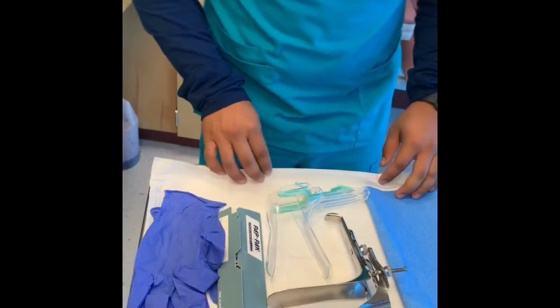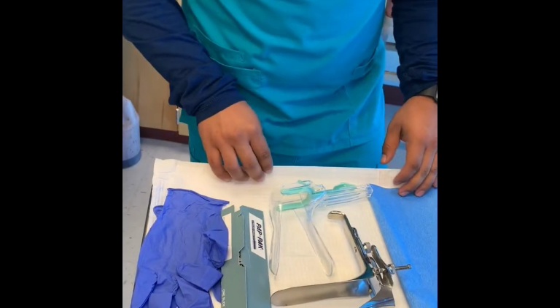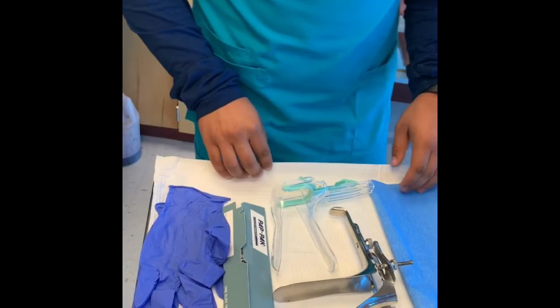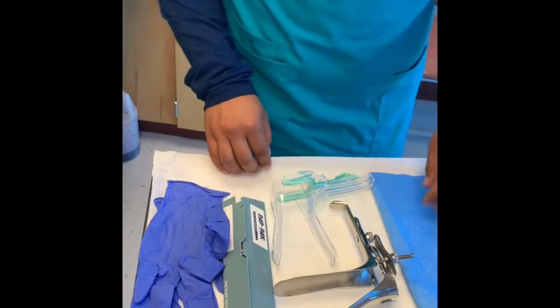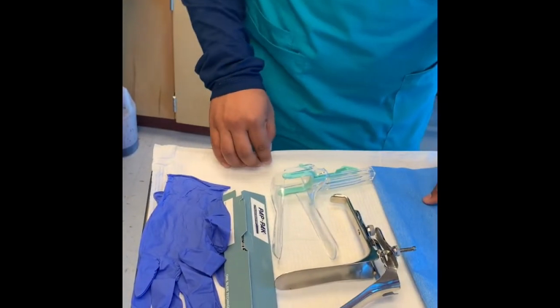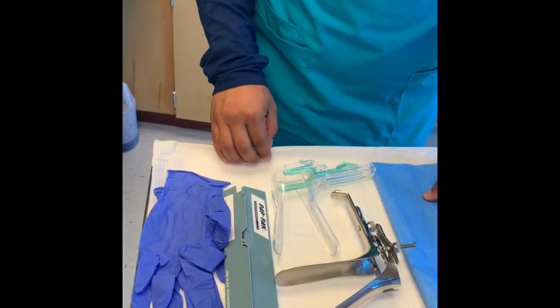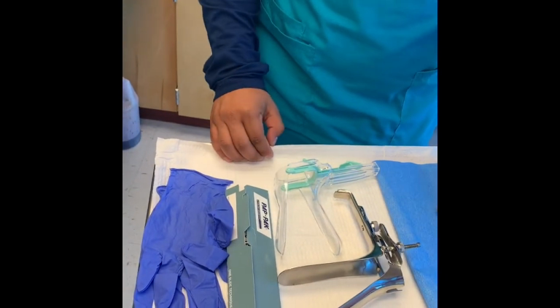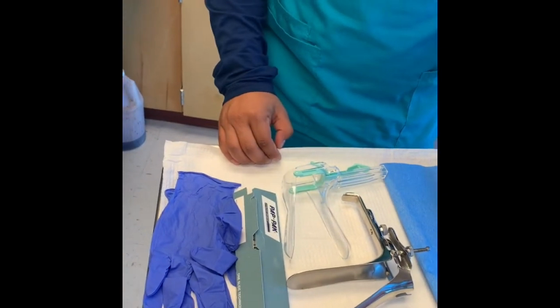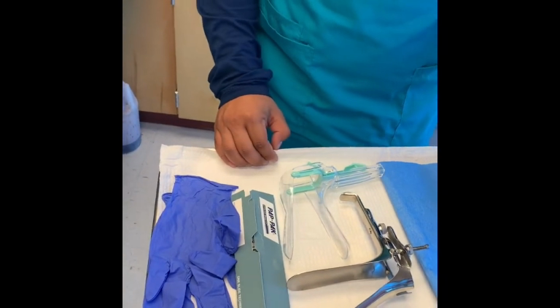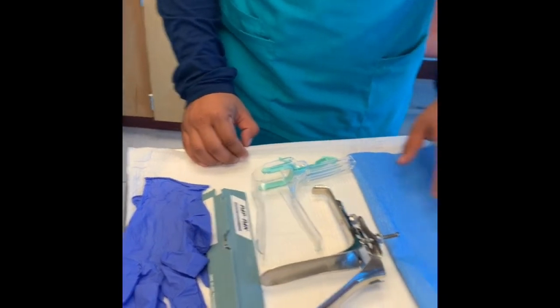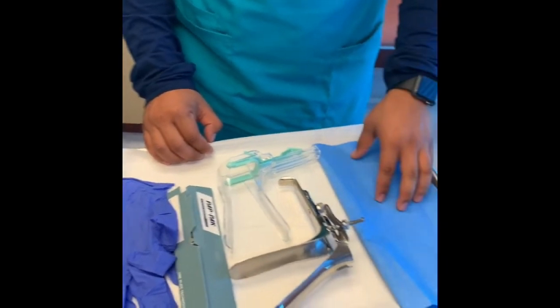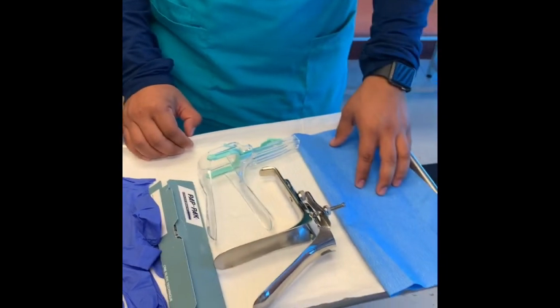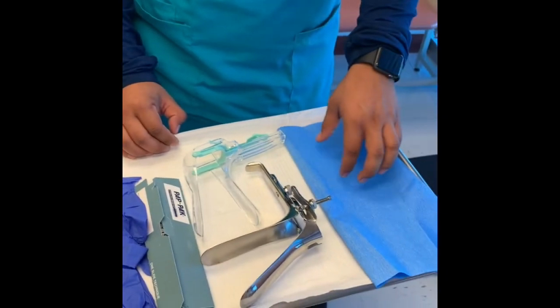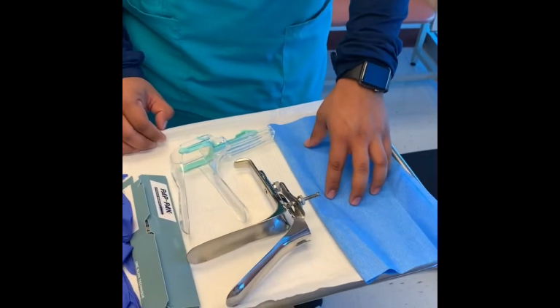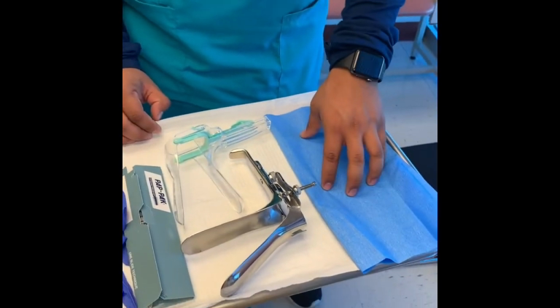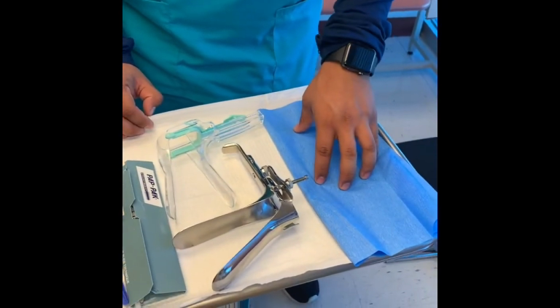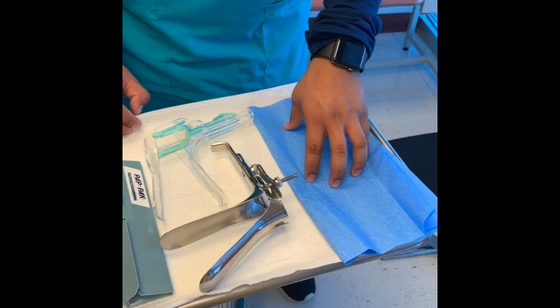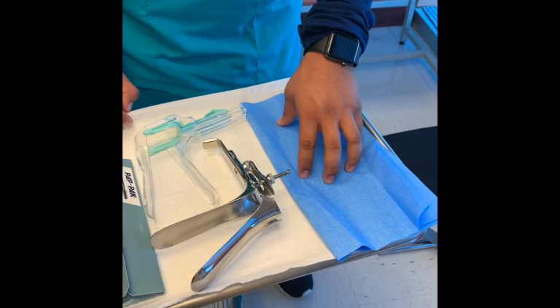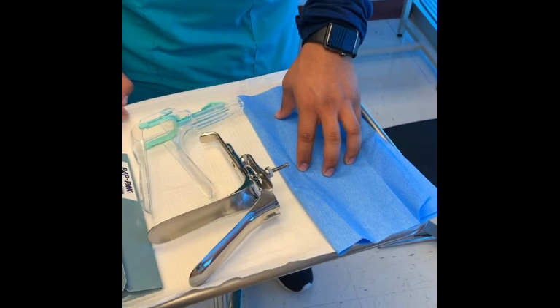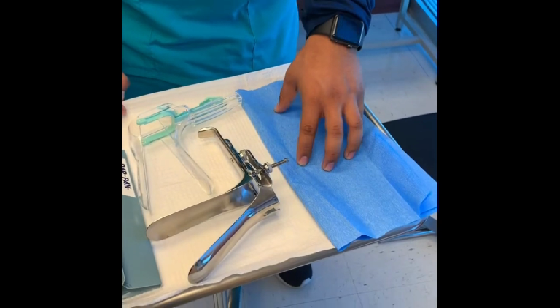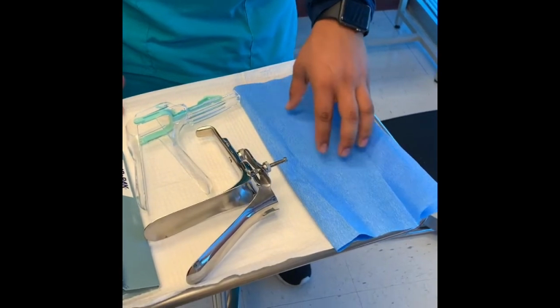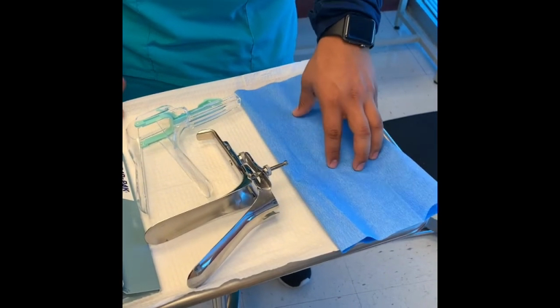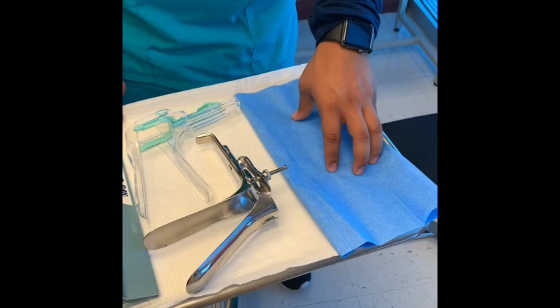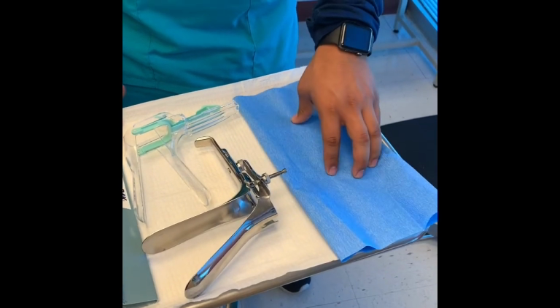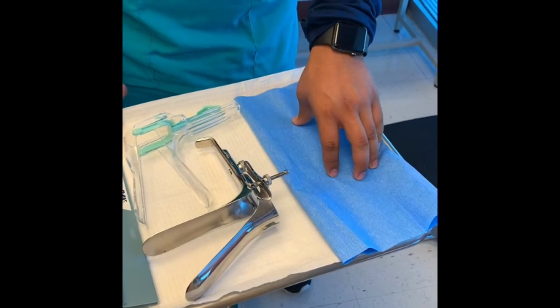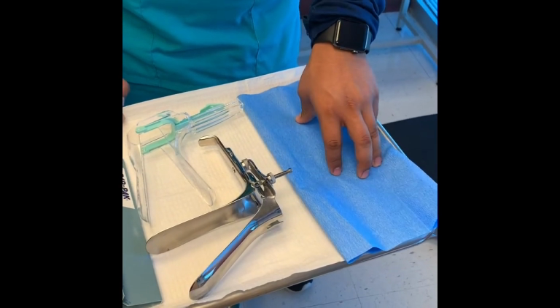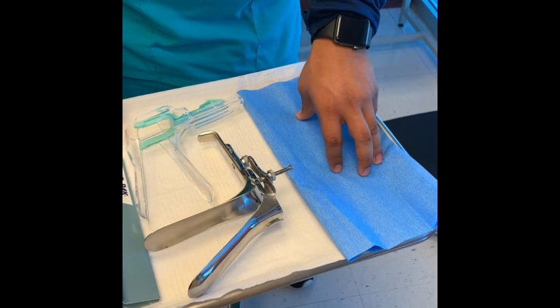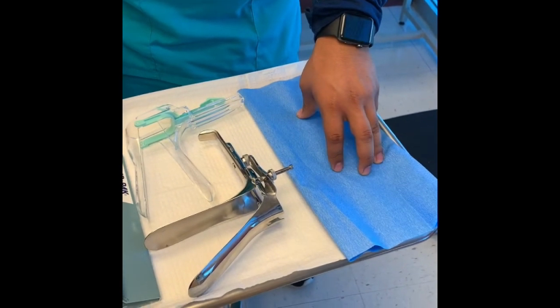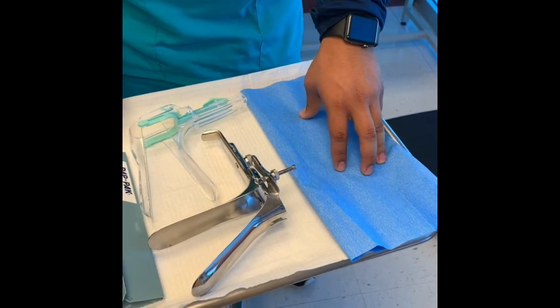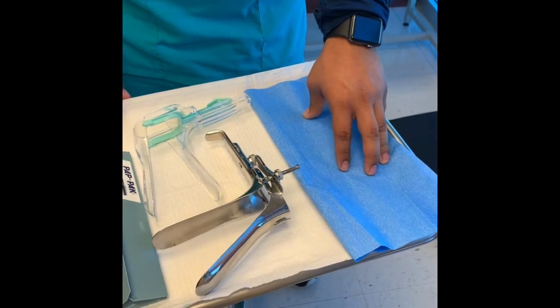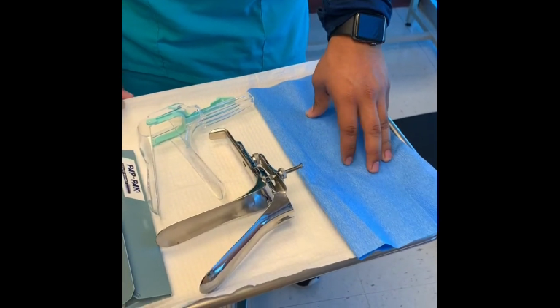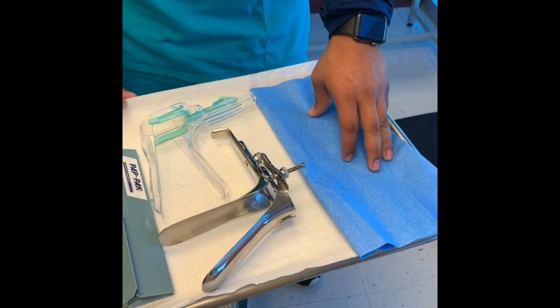We also need a drape. This drape is for you to change from your clothes to this one. It will make the doctor's or the physician's job easier.